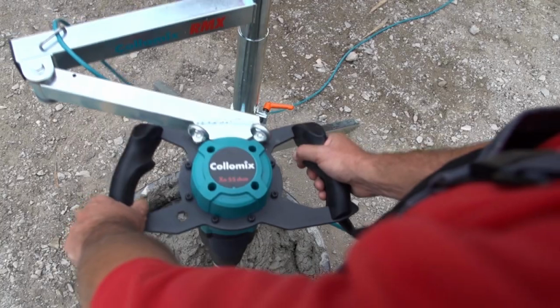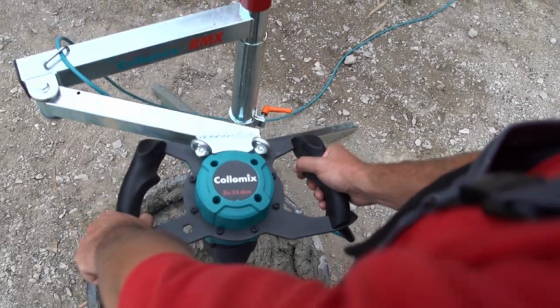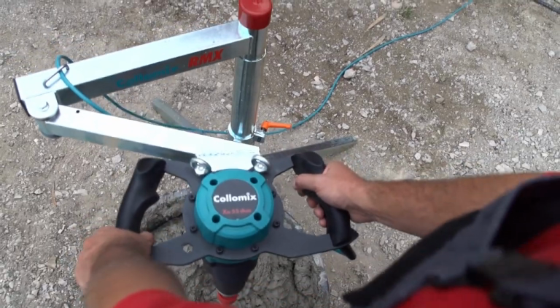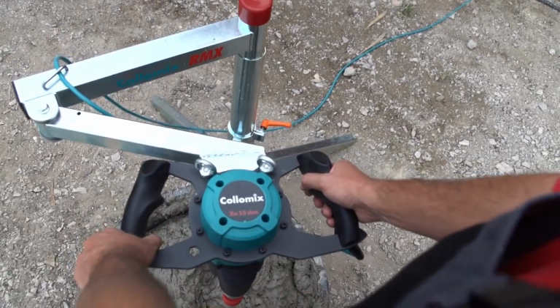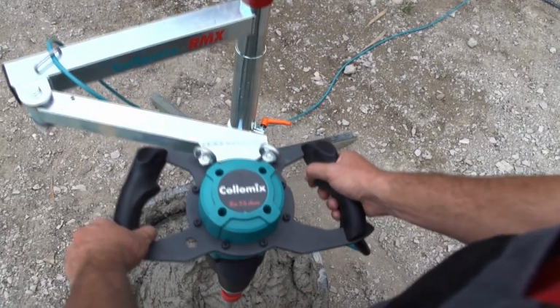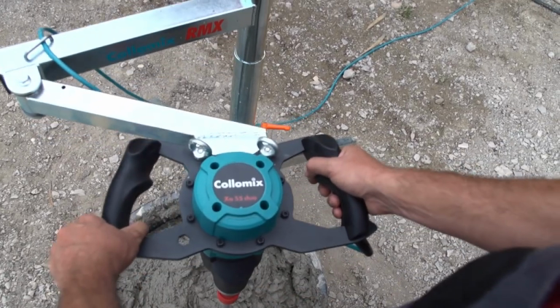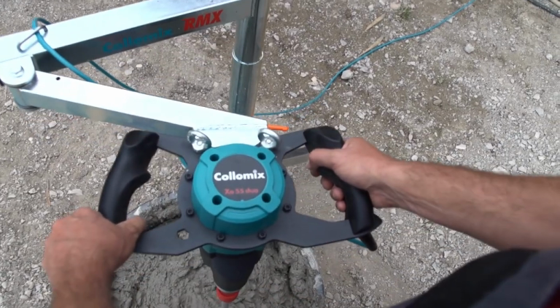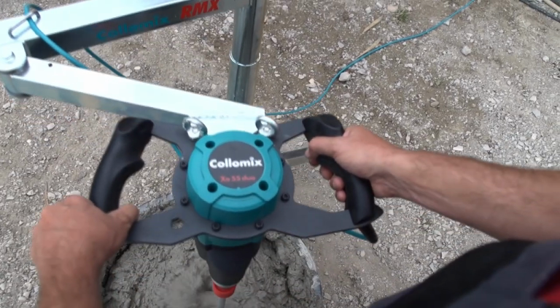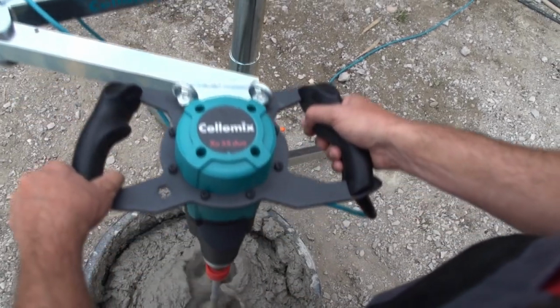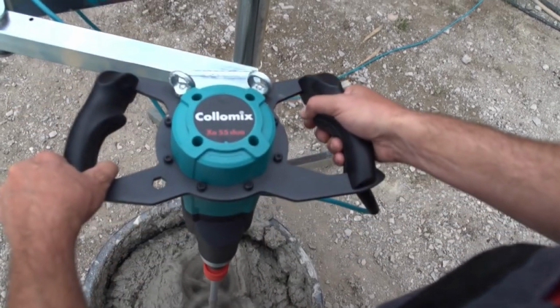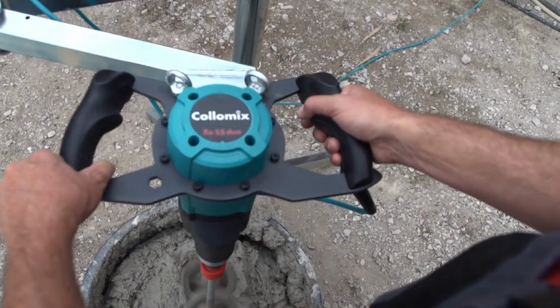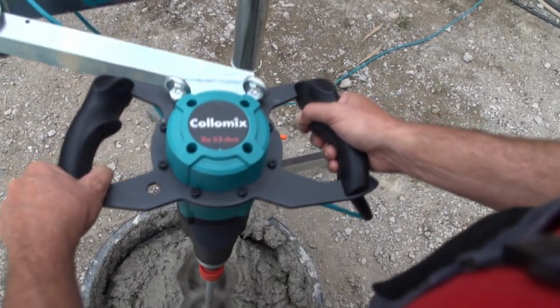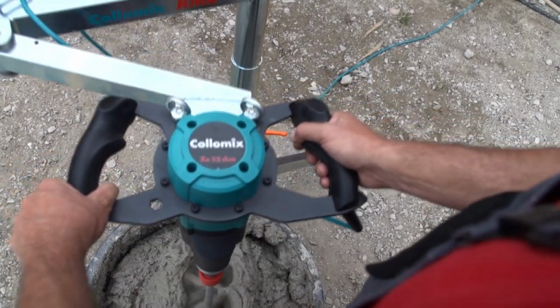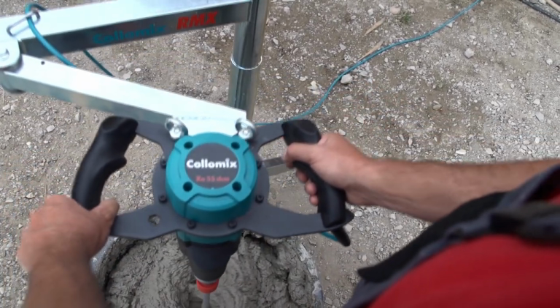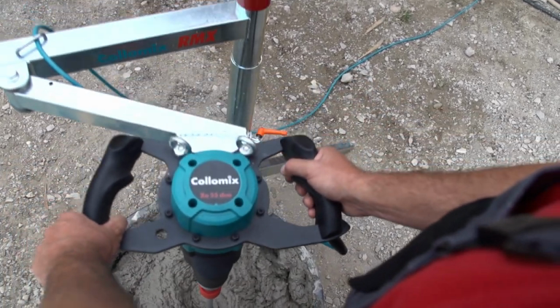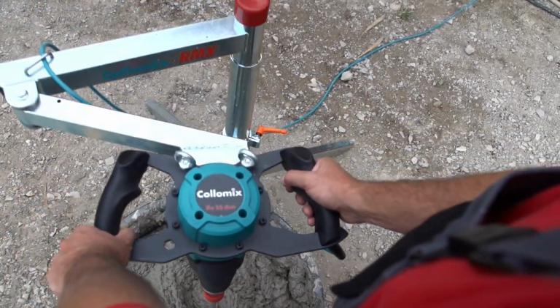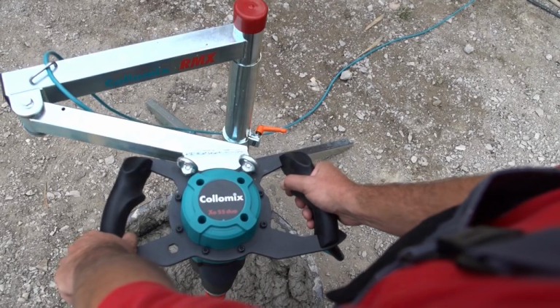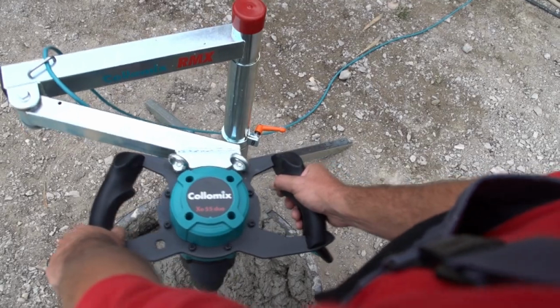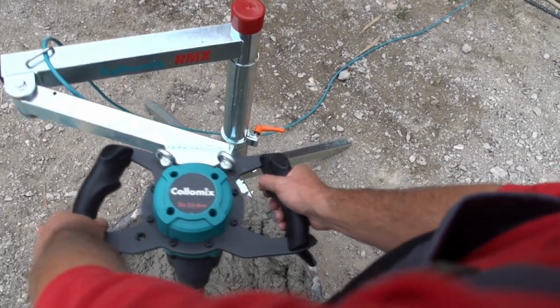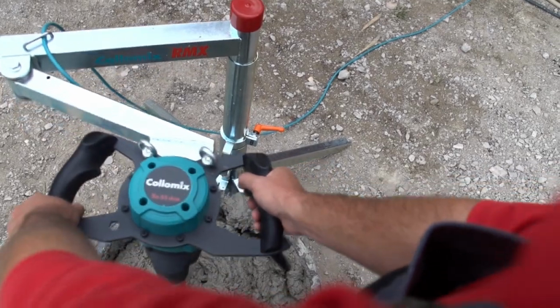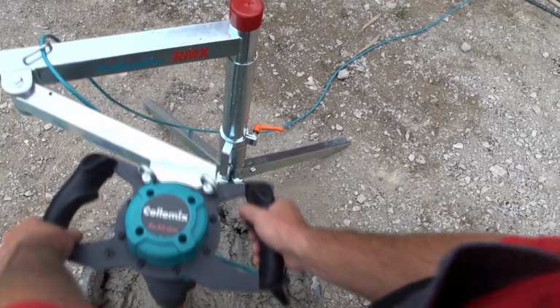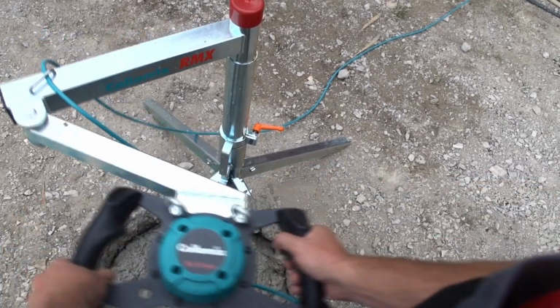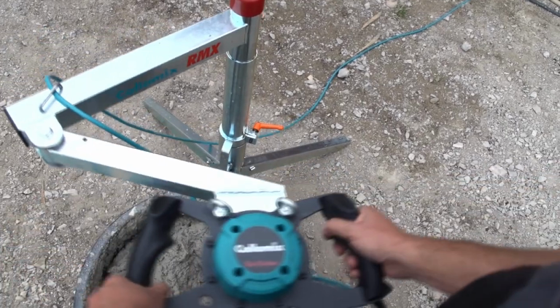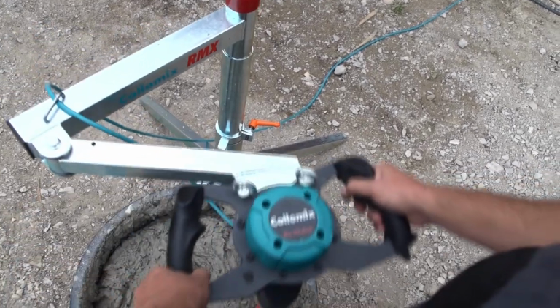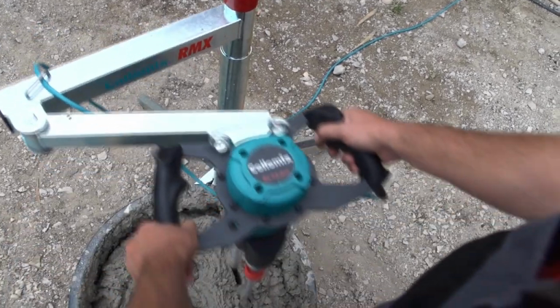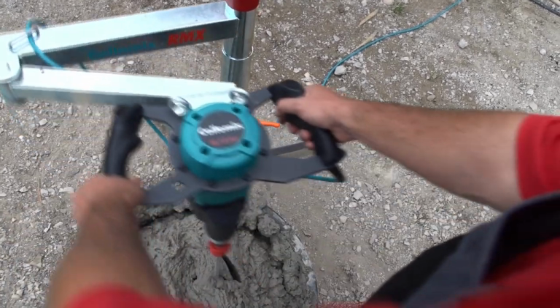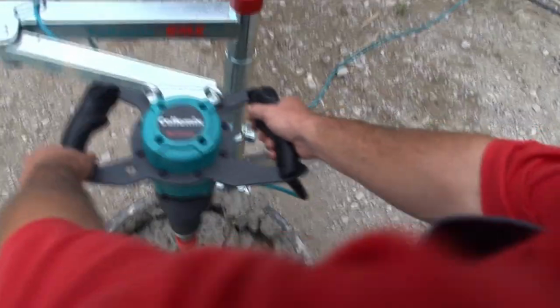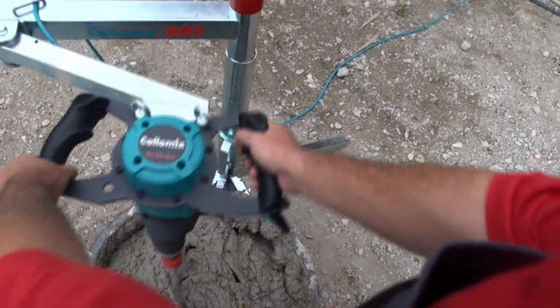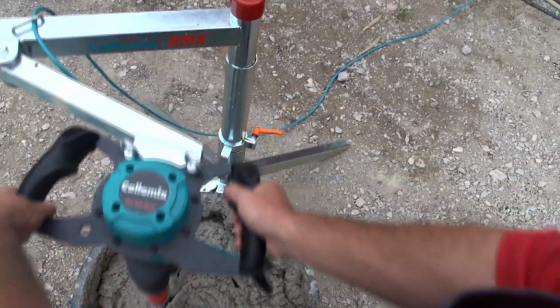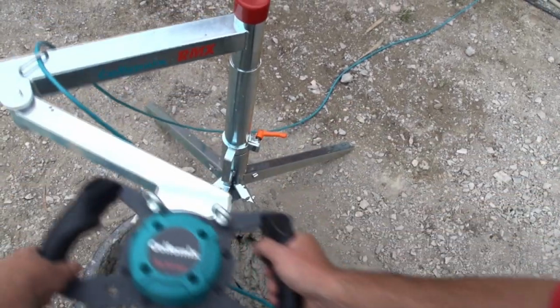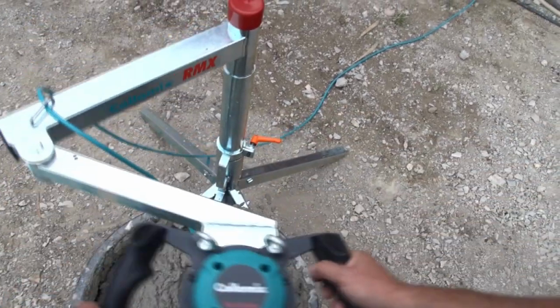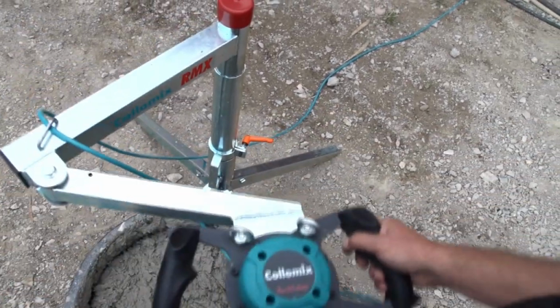Not only does the mixing tool move easily when you raise it to remove the stirrer after finishing a task, but you can even do this during the actual mixing work in tall buckets, for instance.